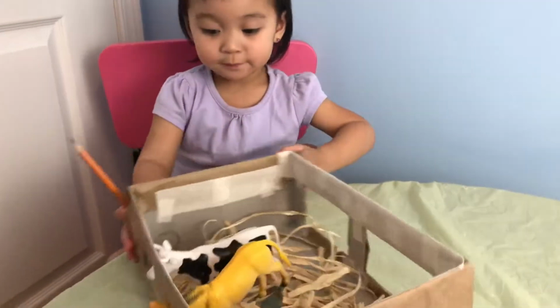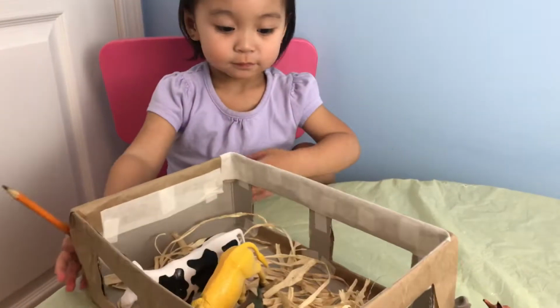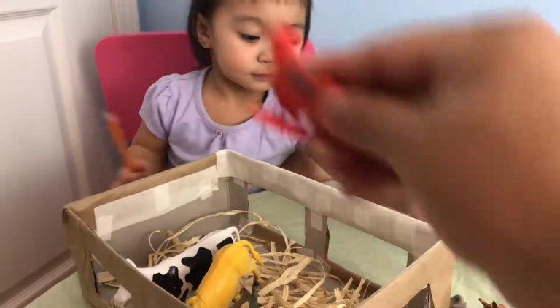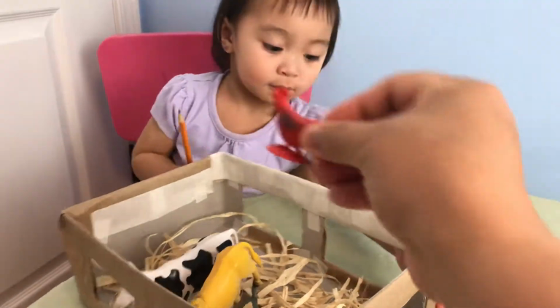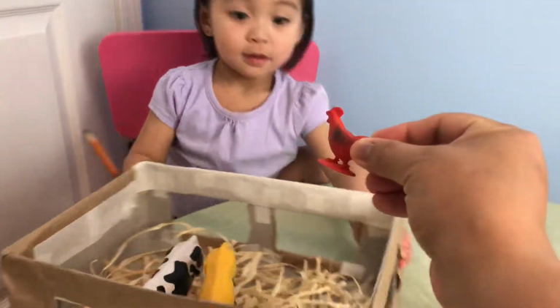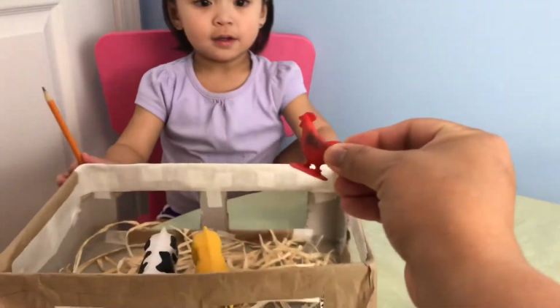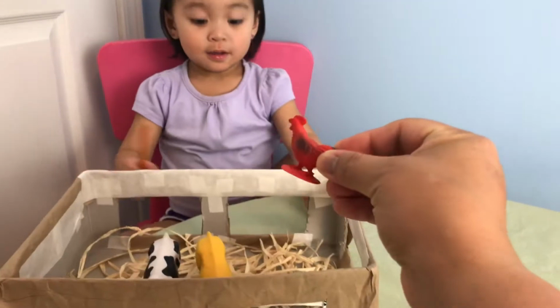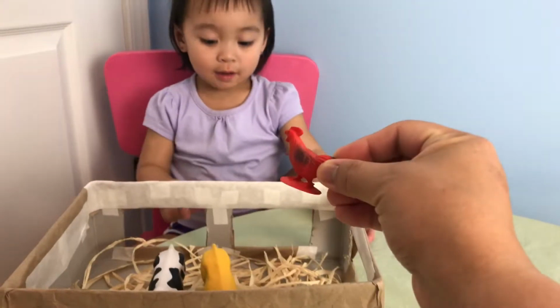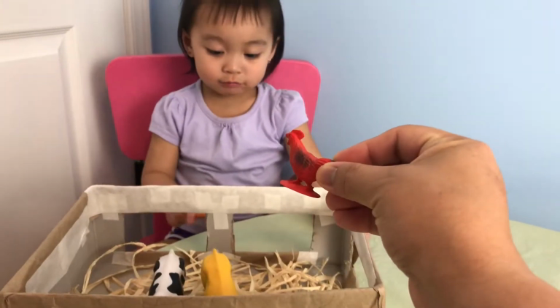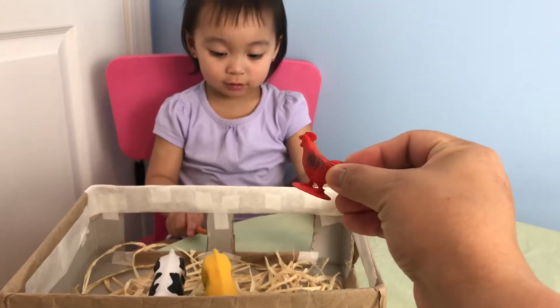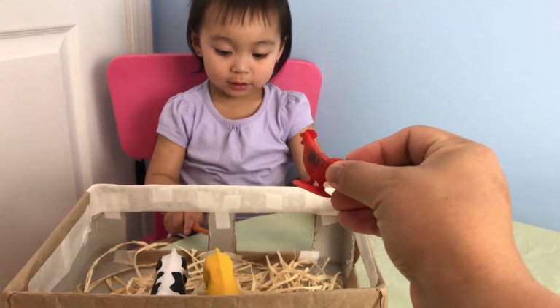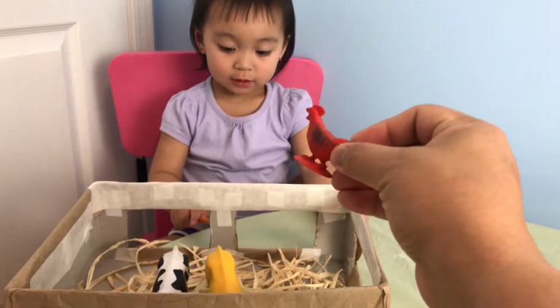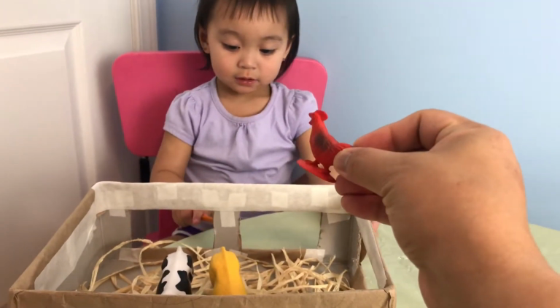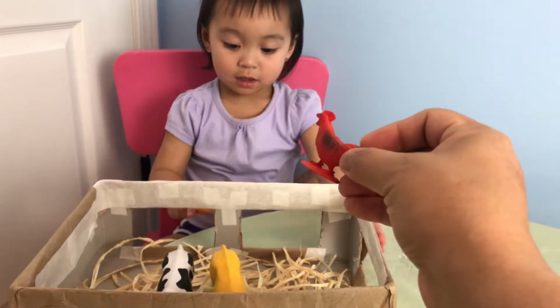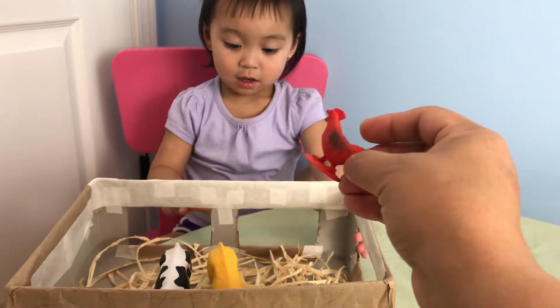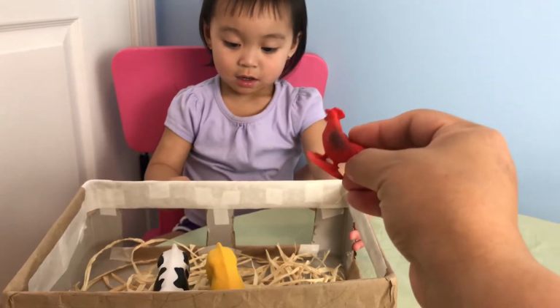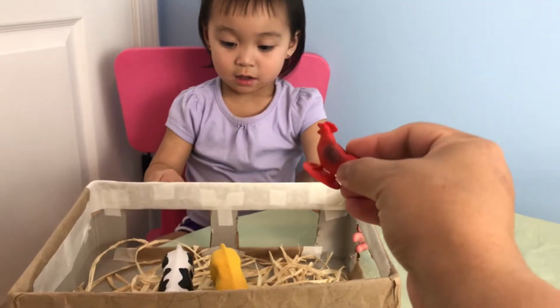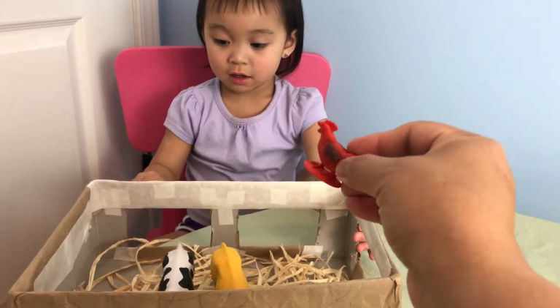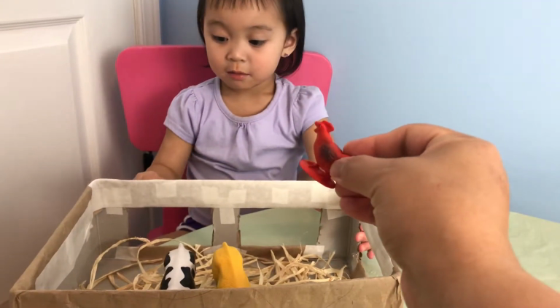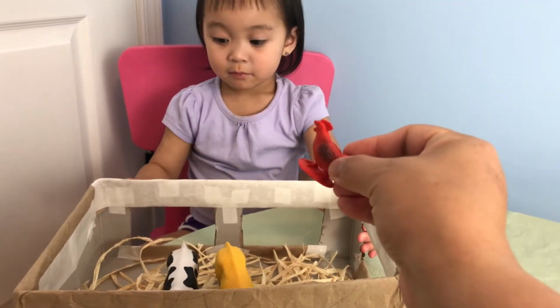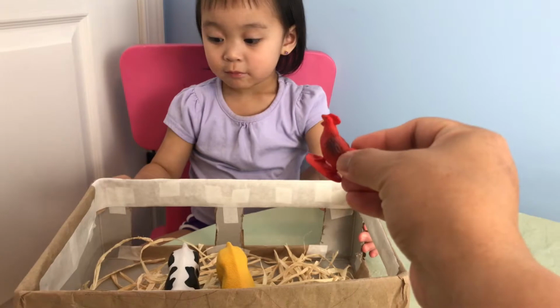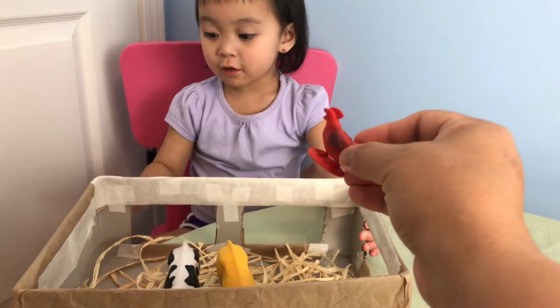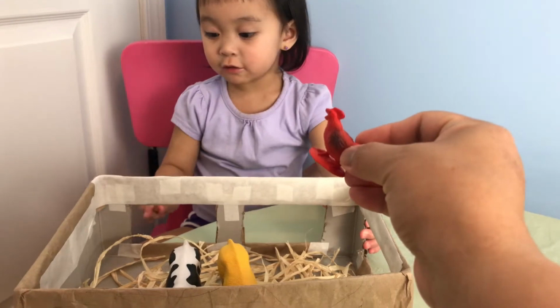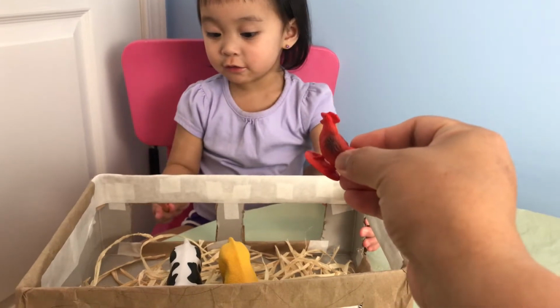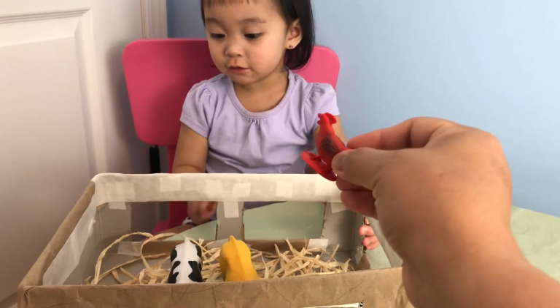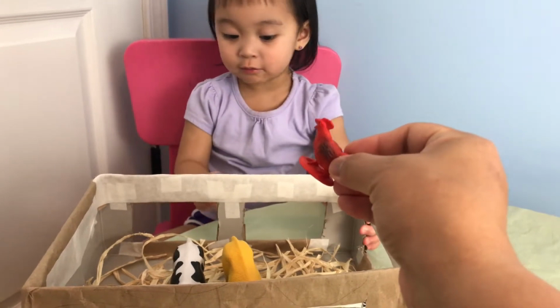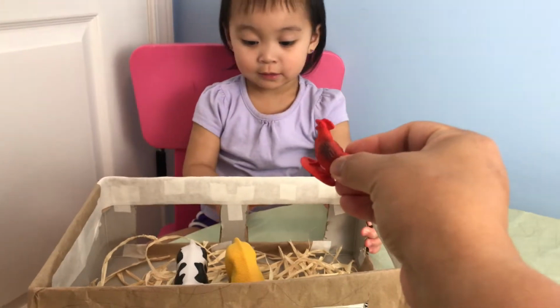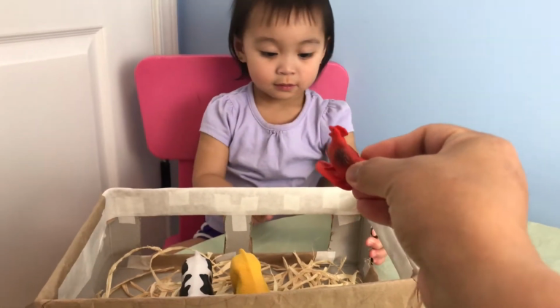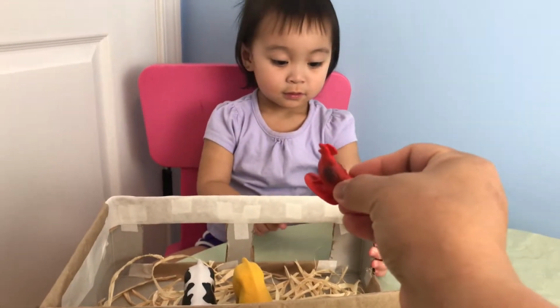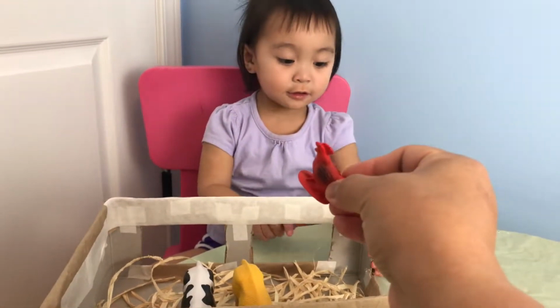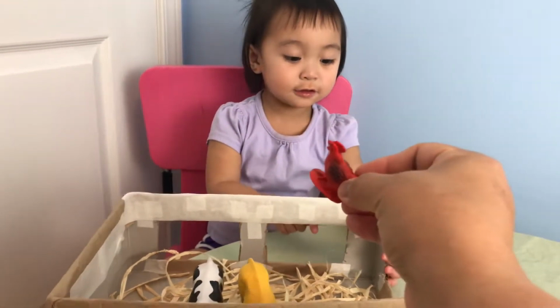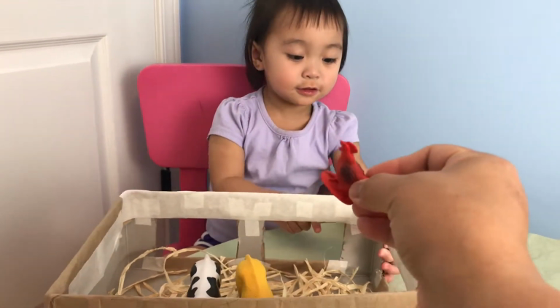How about this one? A wolf. What kind of sound does it make? Cock-a-doodle-doo! Louder. Cock-a-doodle-doo!